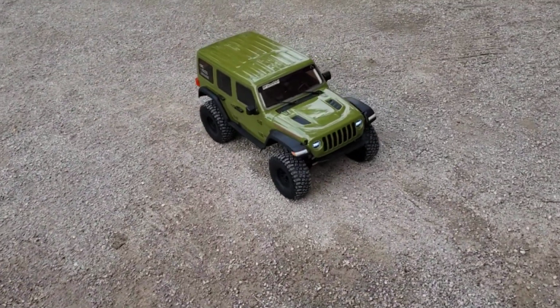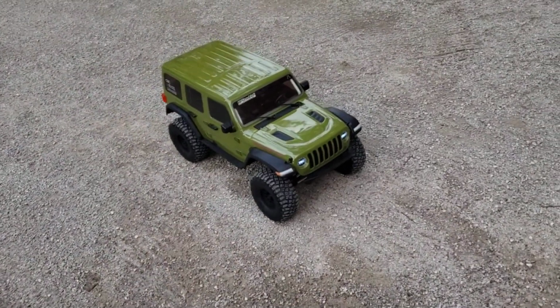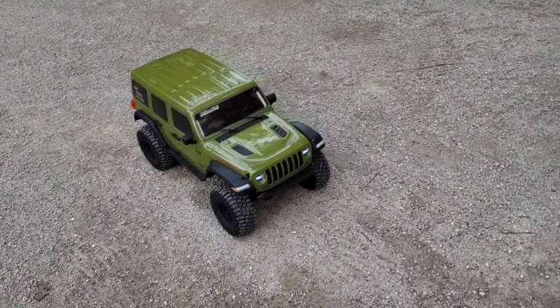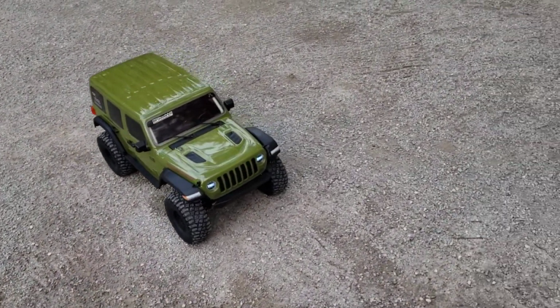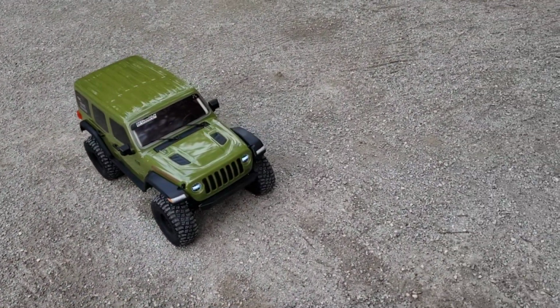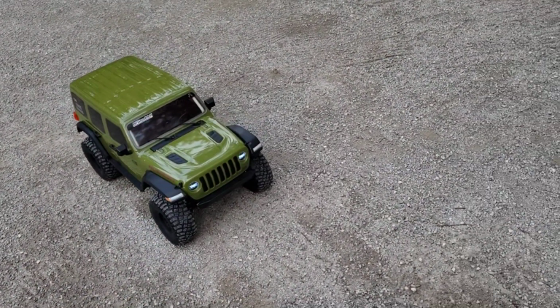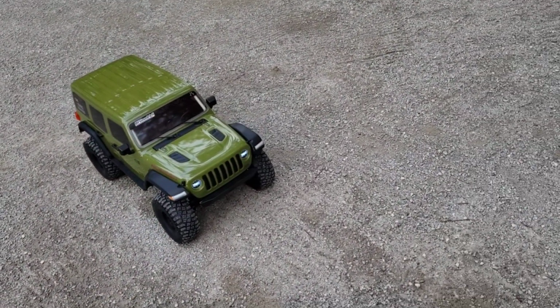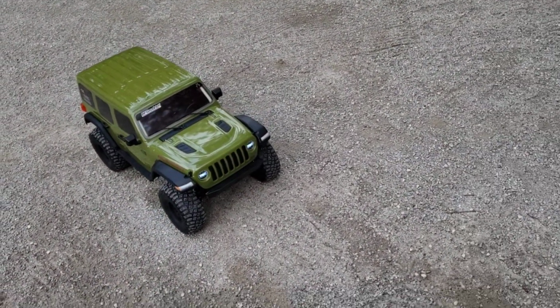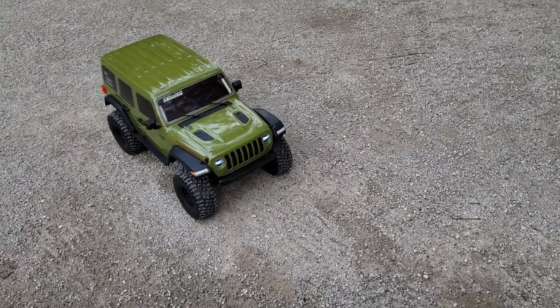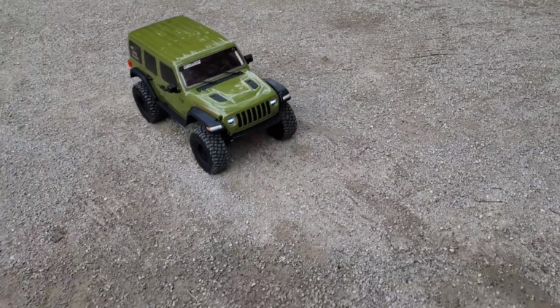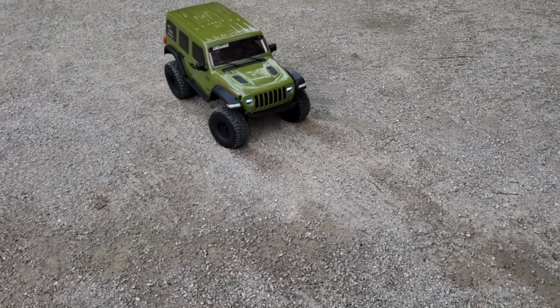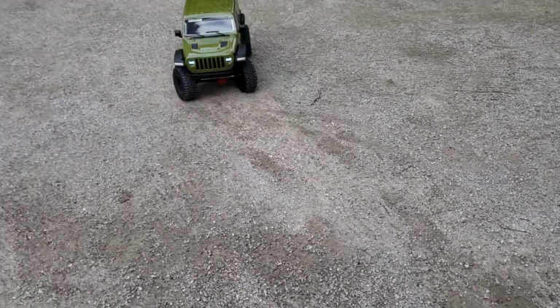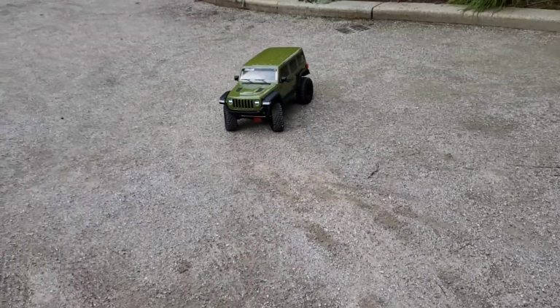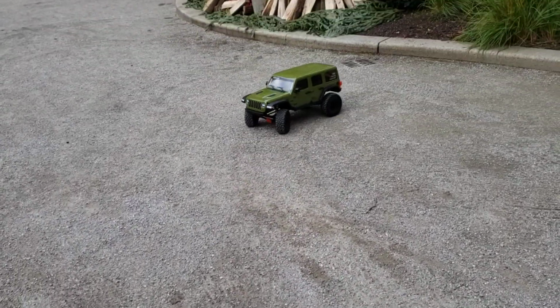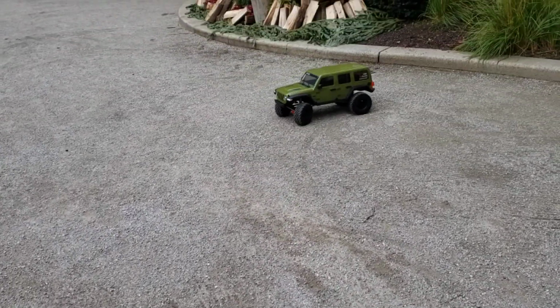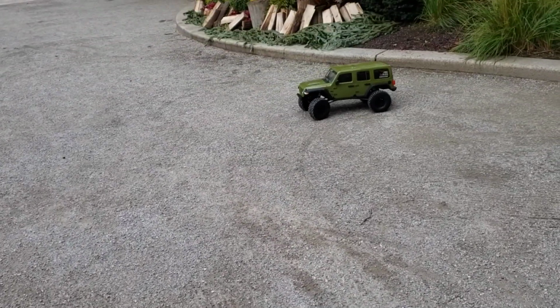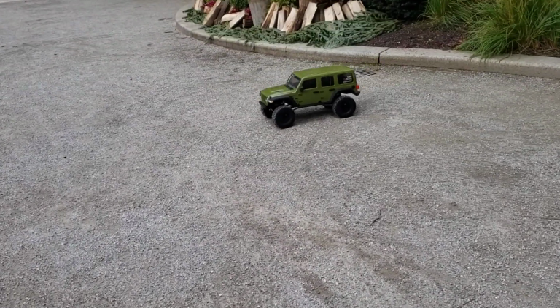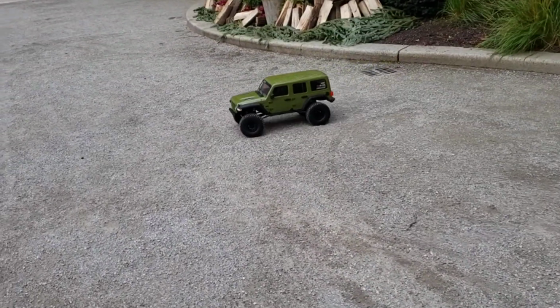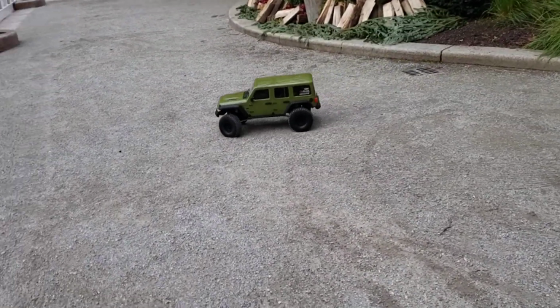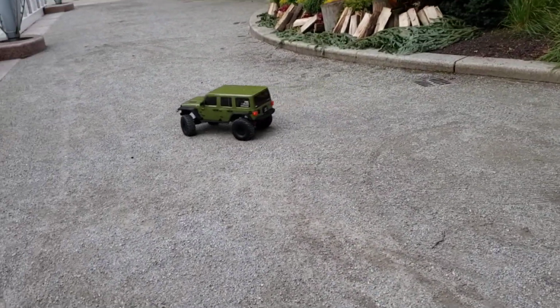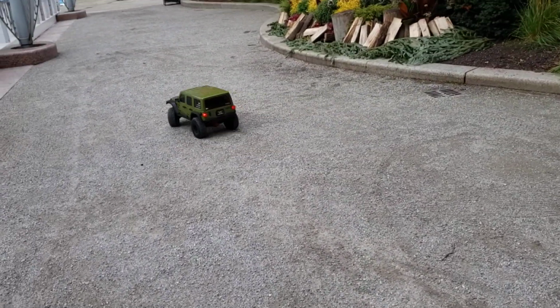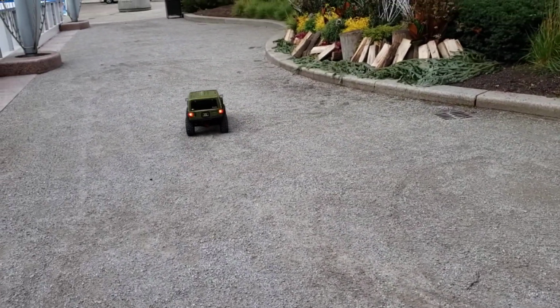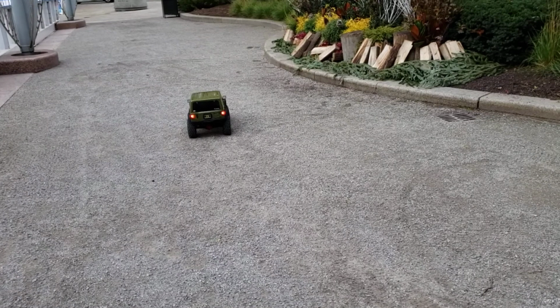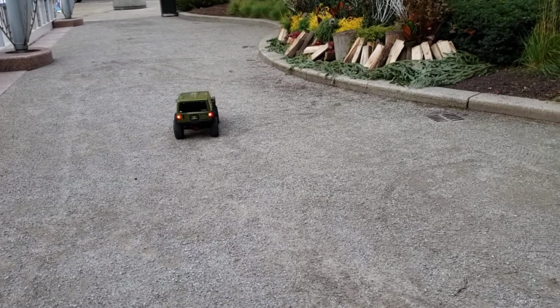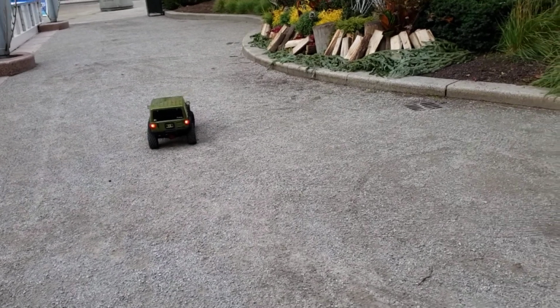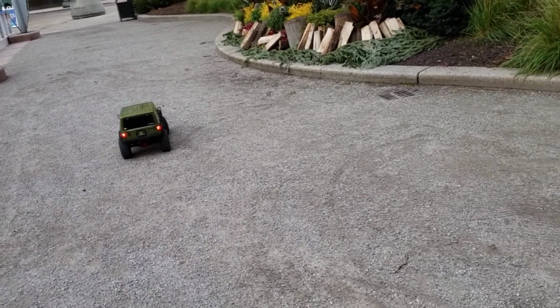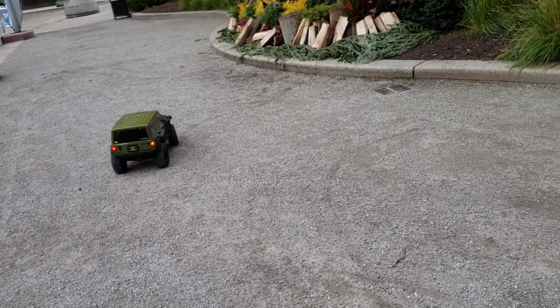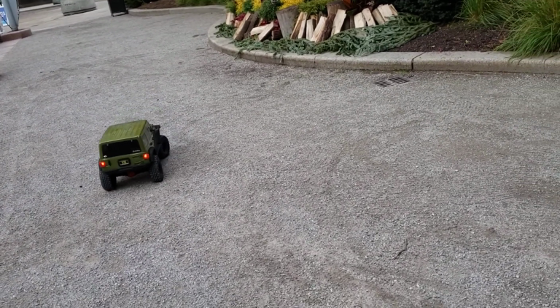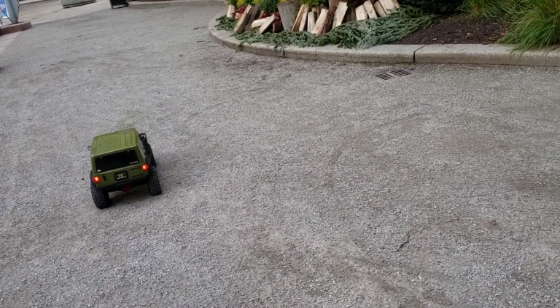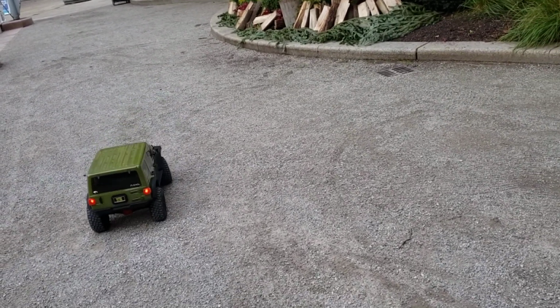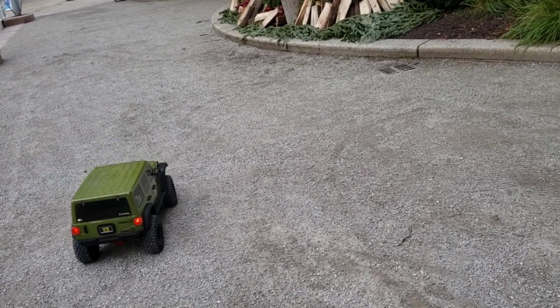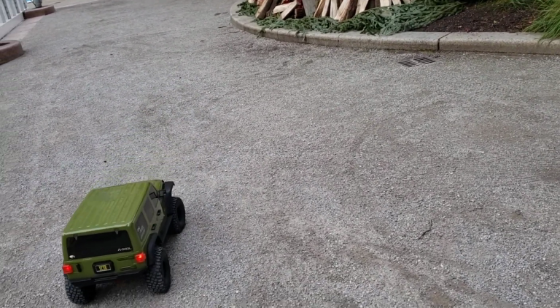You want to put it on 100% and see what it can do? Yeah. Now we're only running this on 2S, guys. Try and maybe do like a... try and do a donut, not a wheelie.